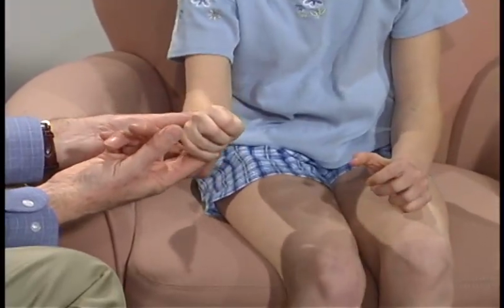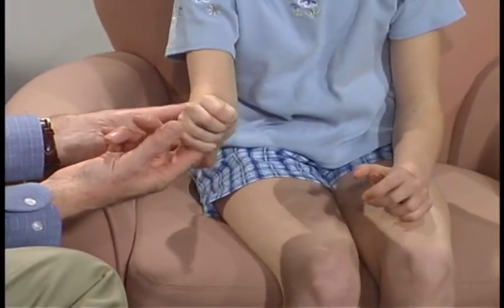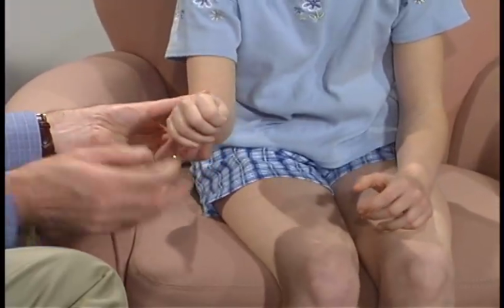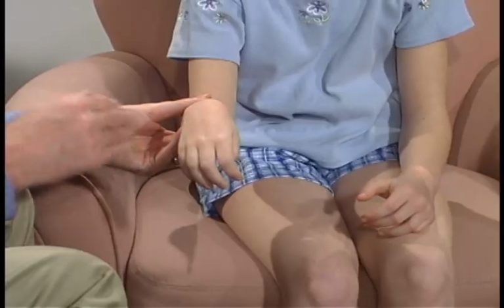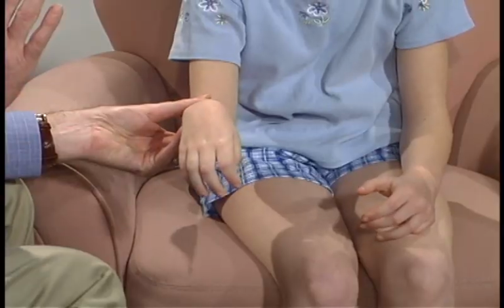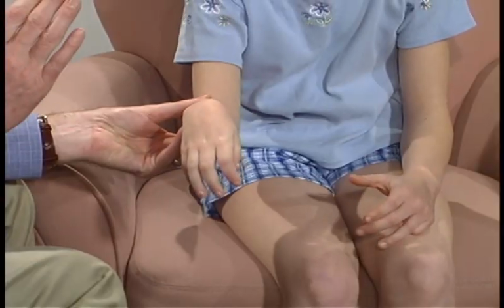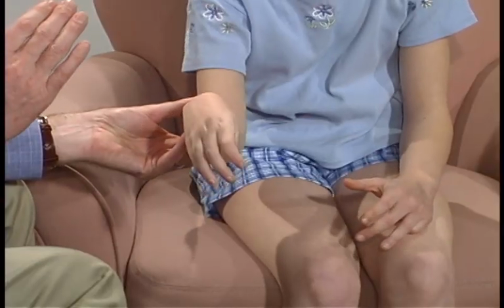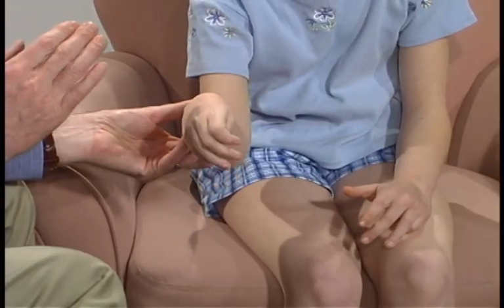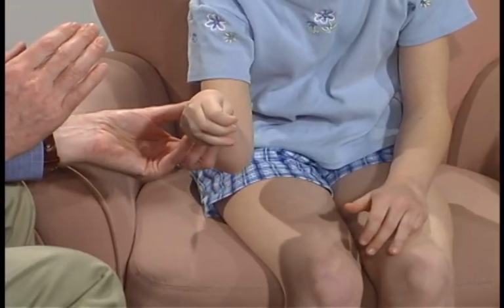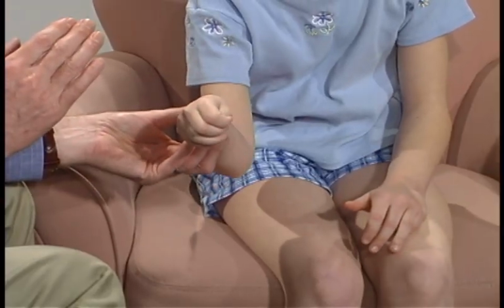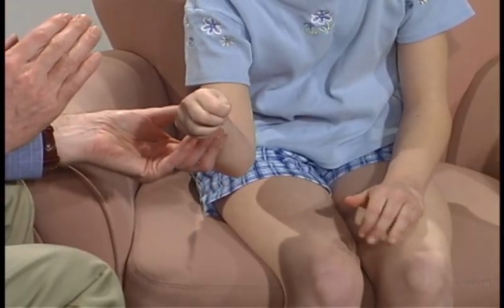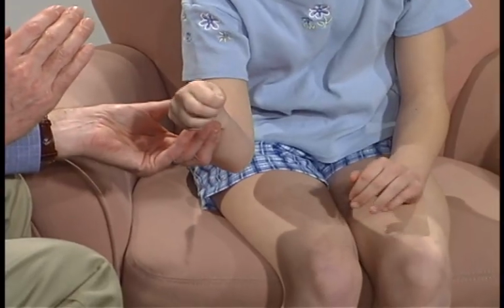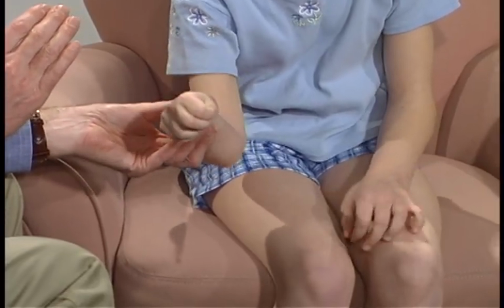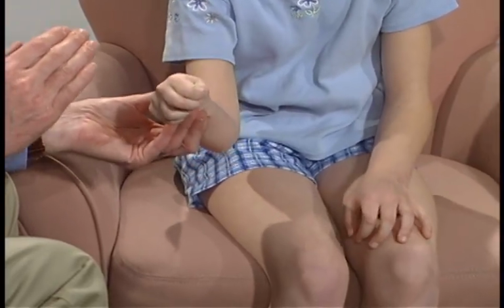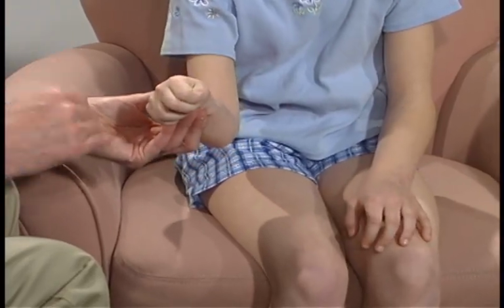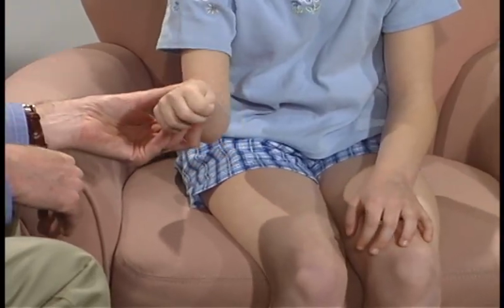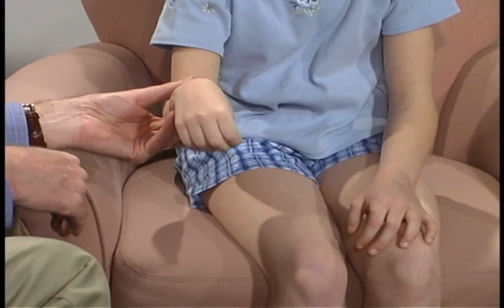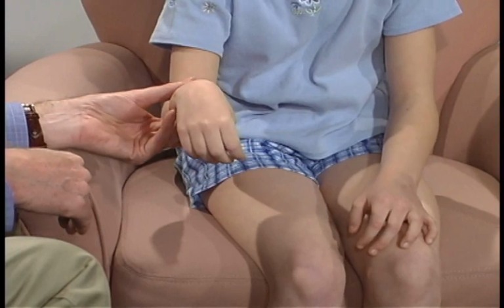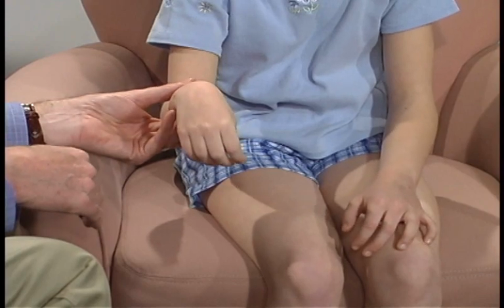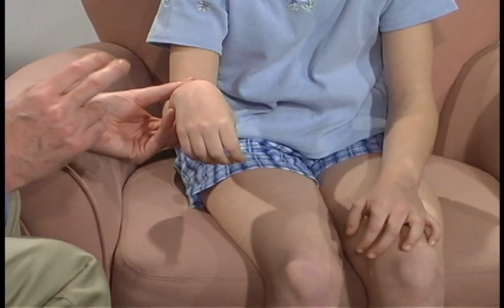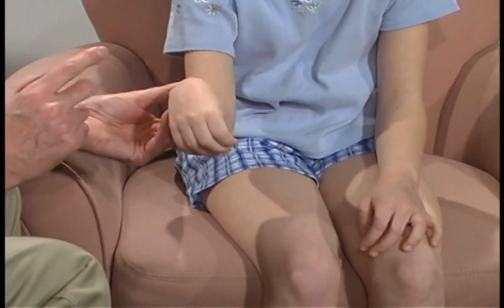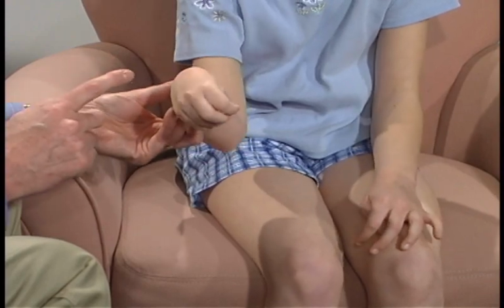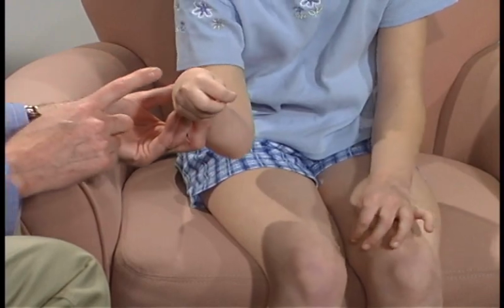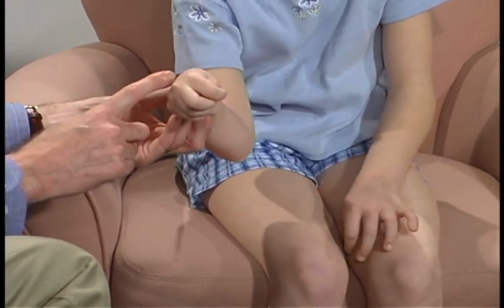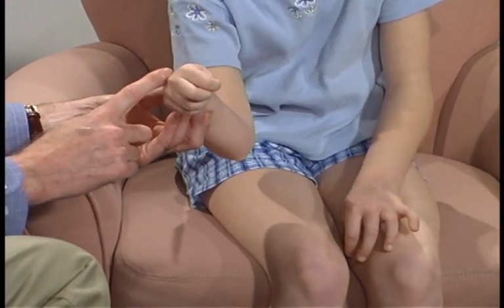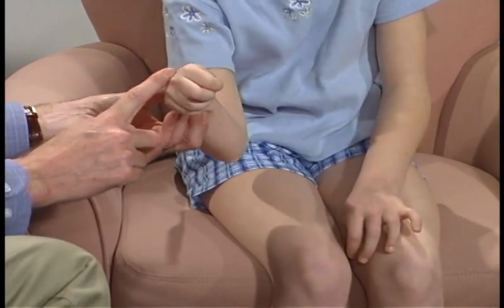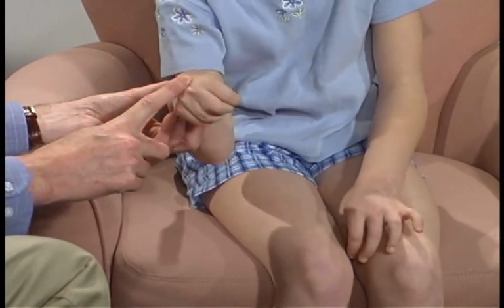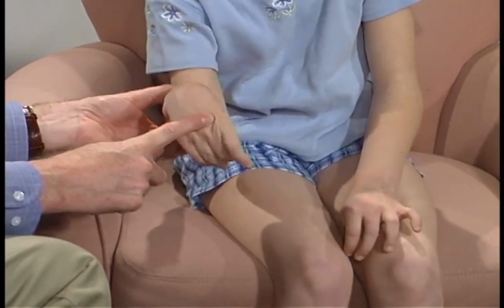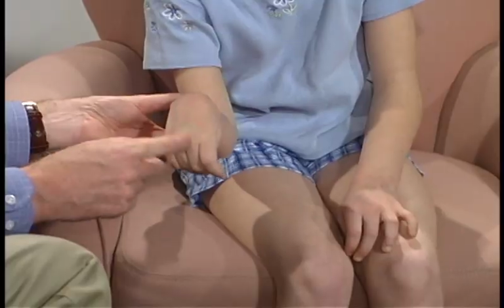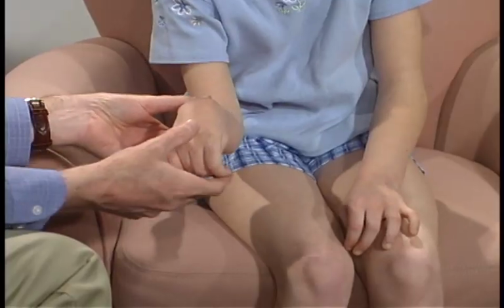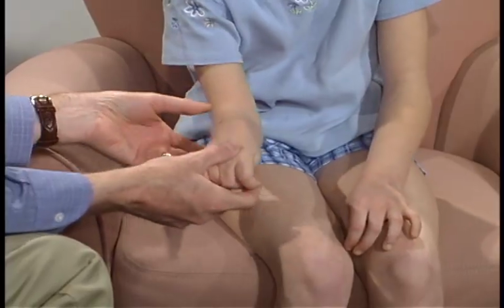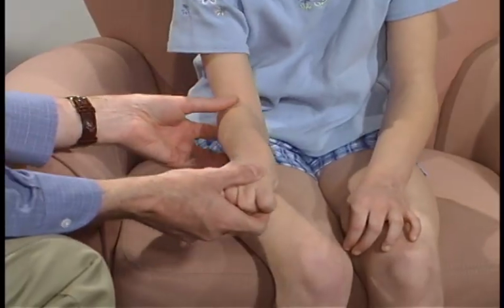Good. Now can you lift this hand up? And can you put it down? Now lift it up again, and don't let me push down. Okay, that's good.